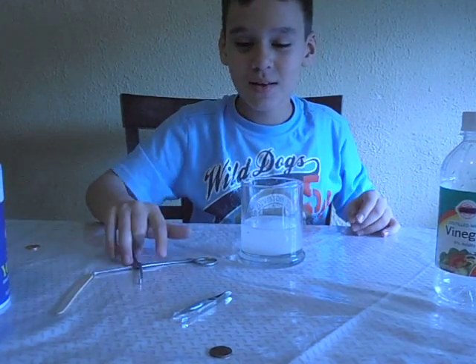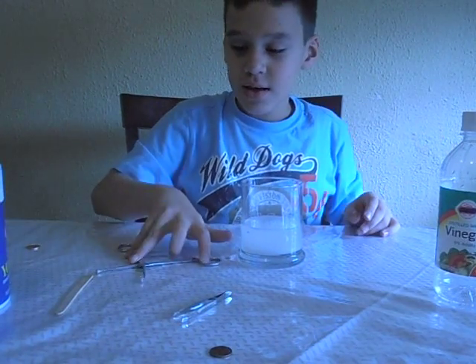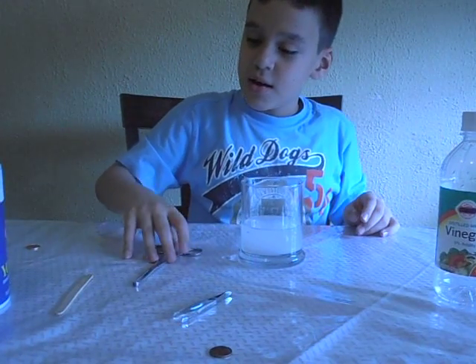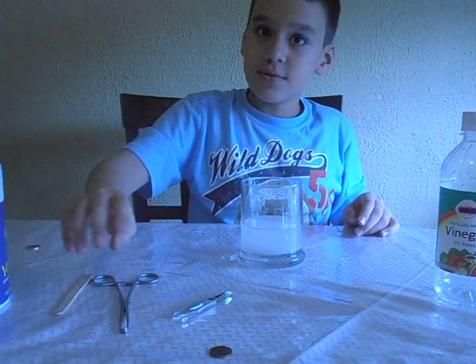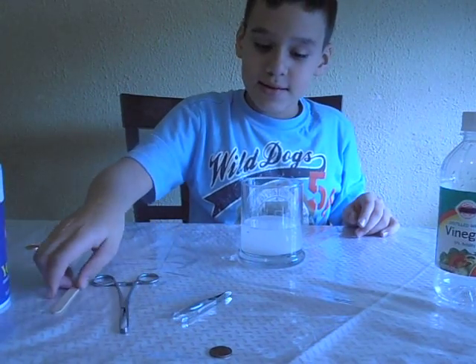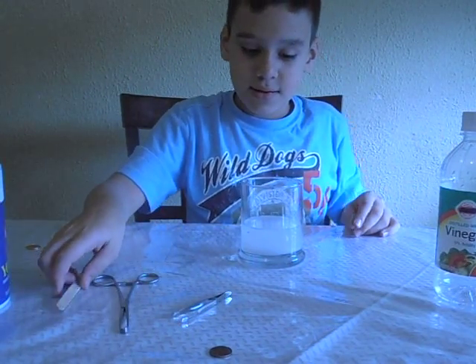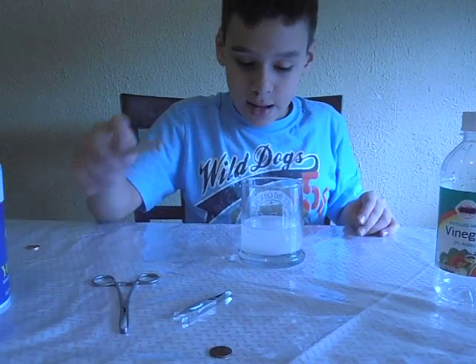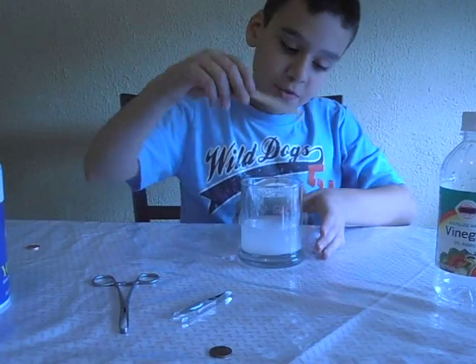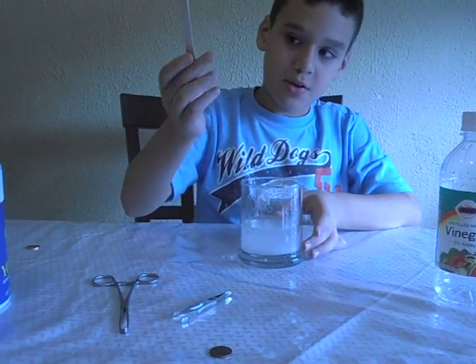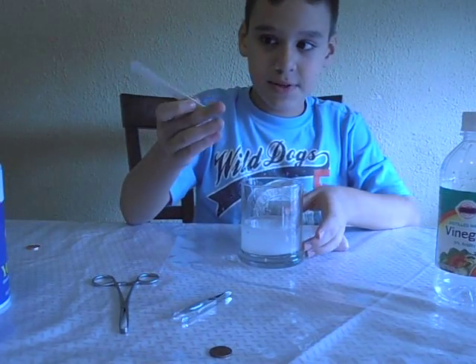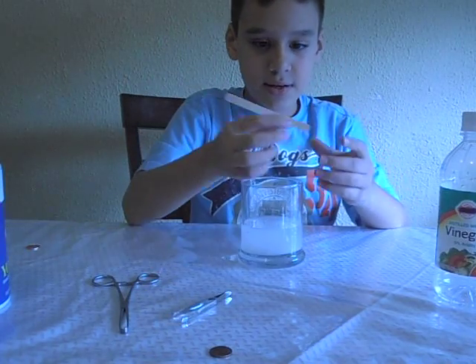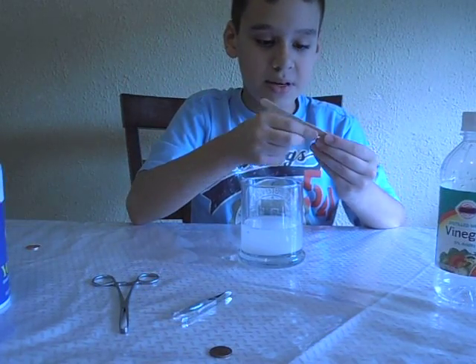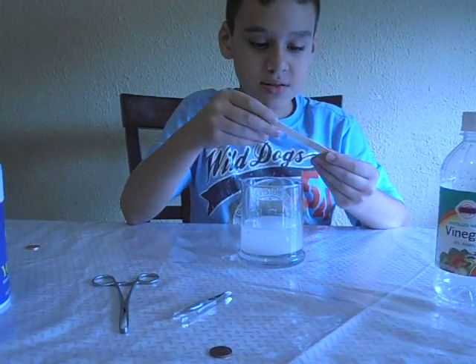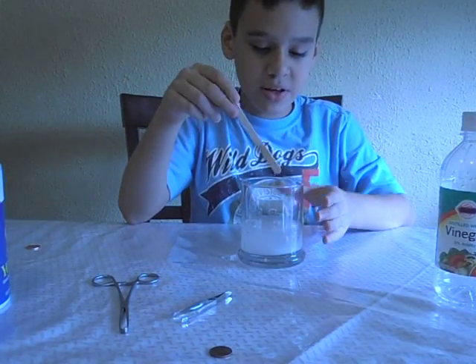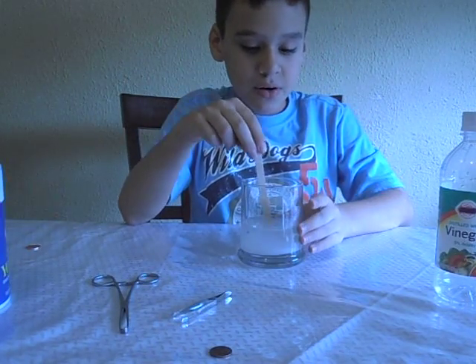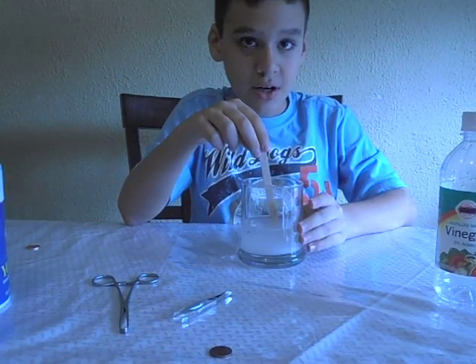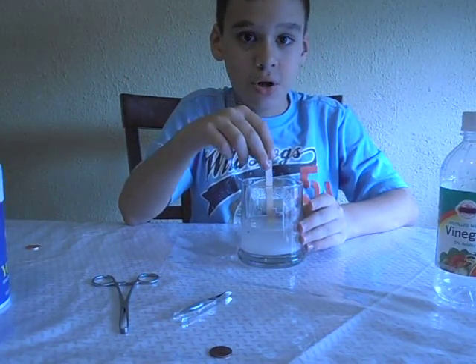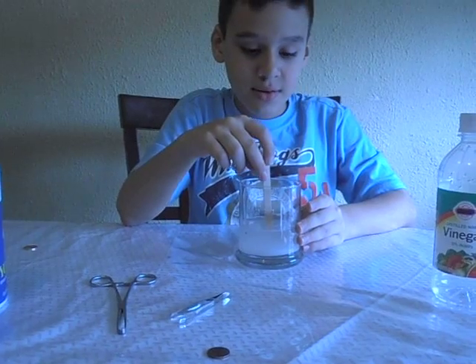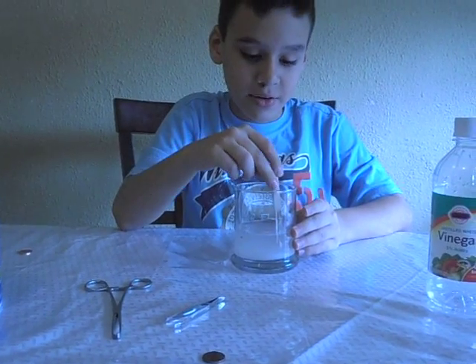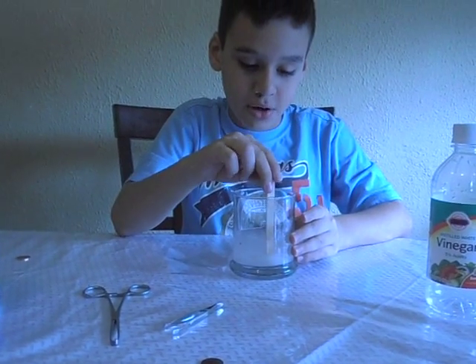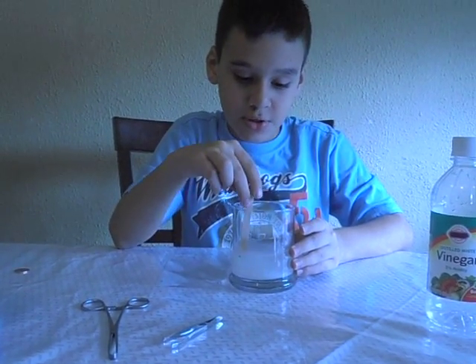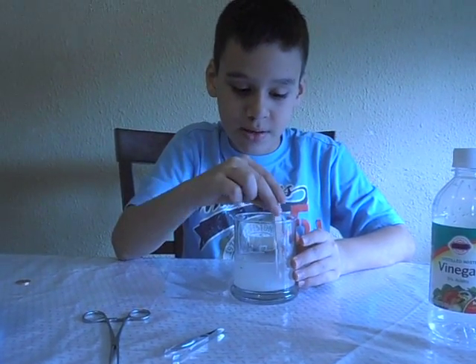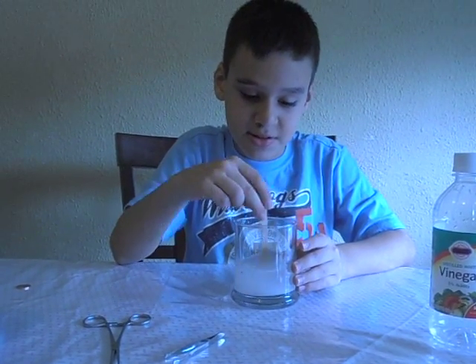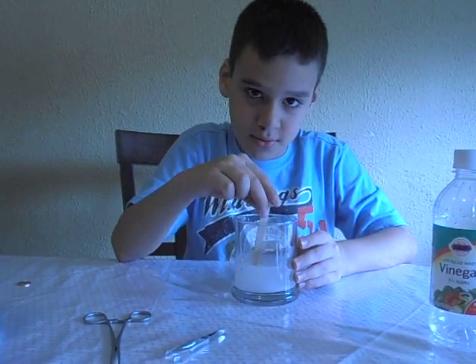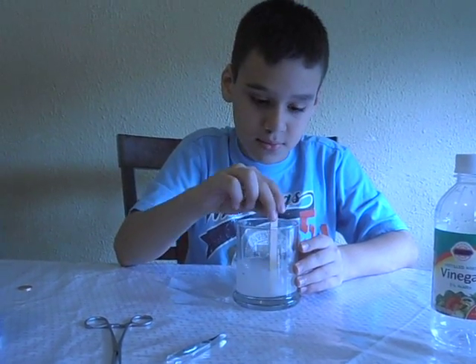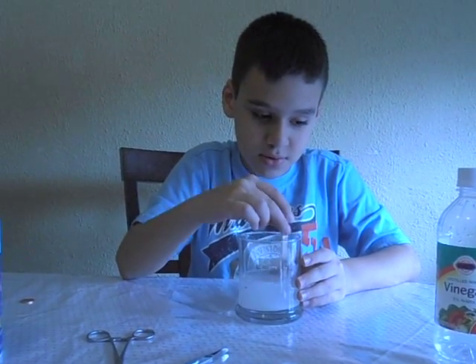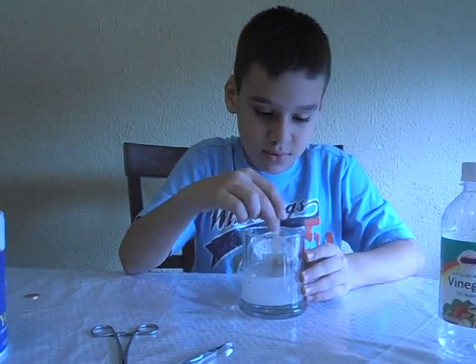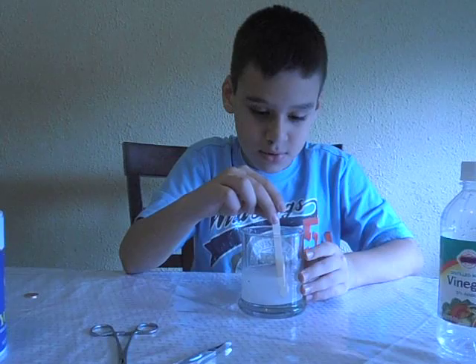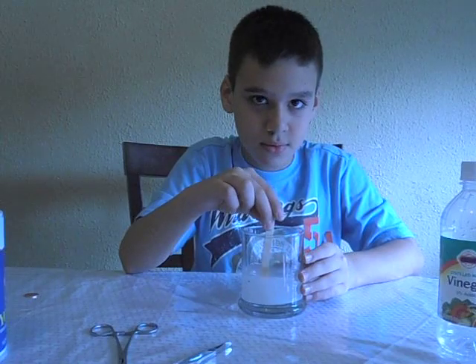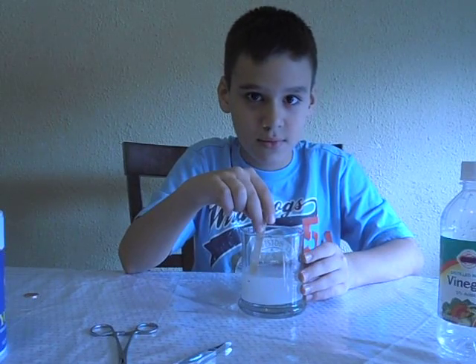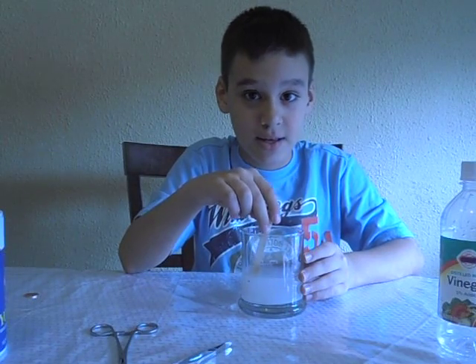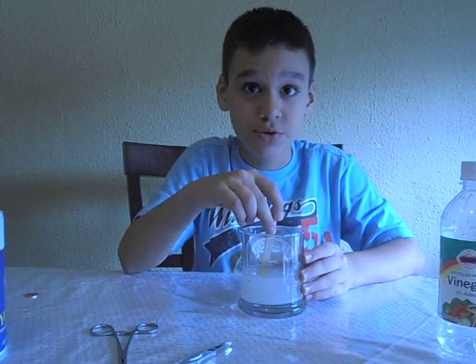Now, second step: take your popsicle stick and begin dissolving the salt and the vinegar together so you can make a solution.